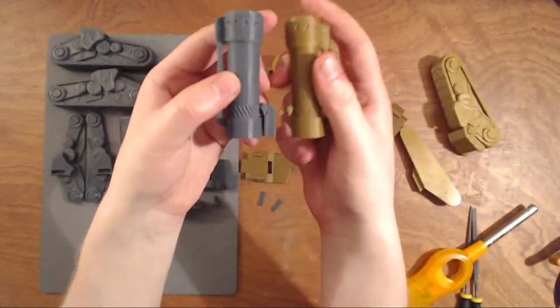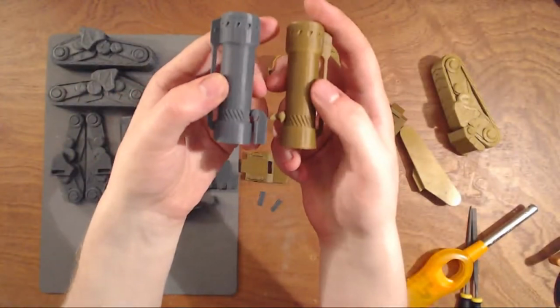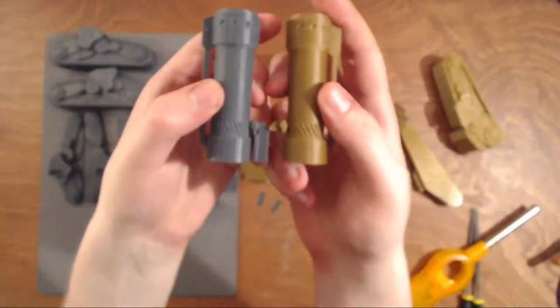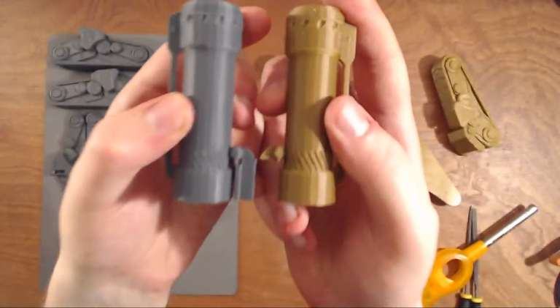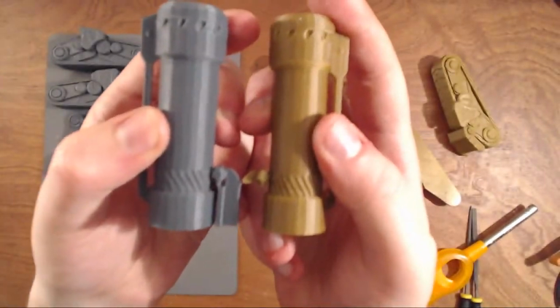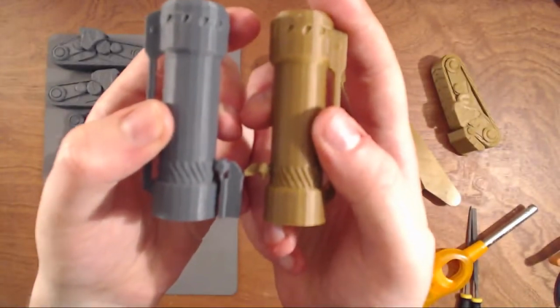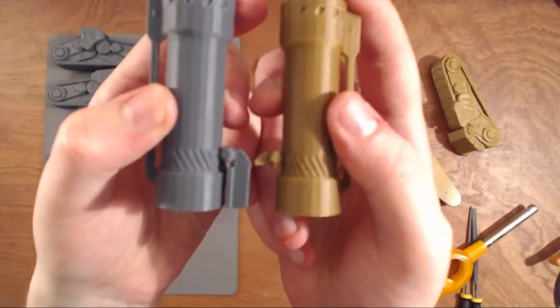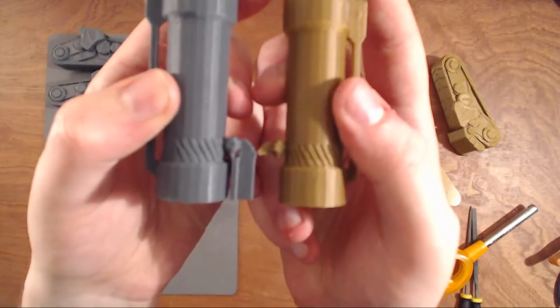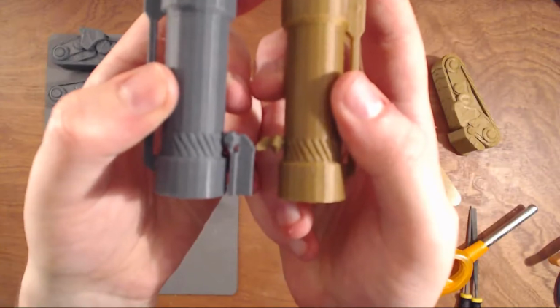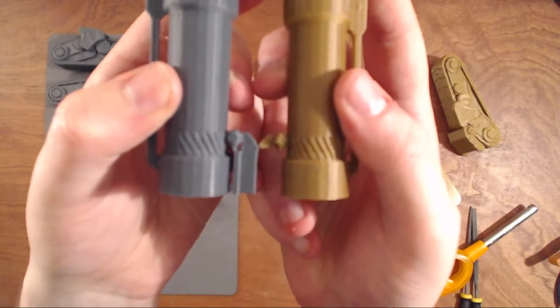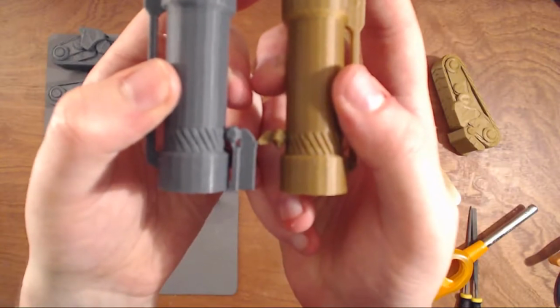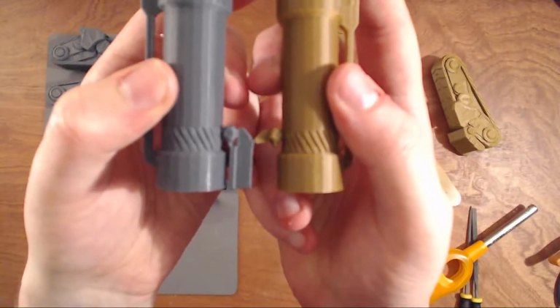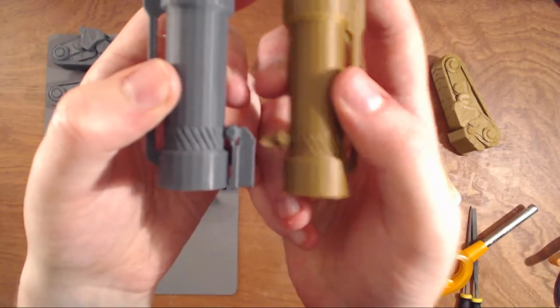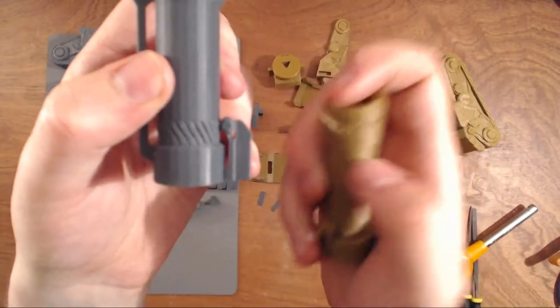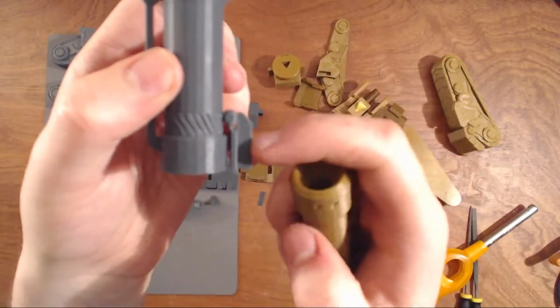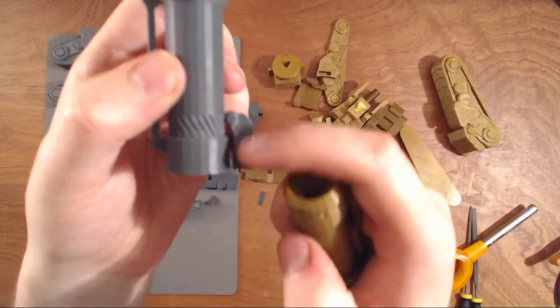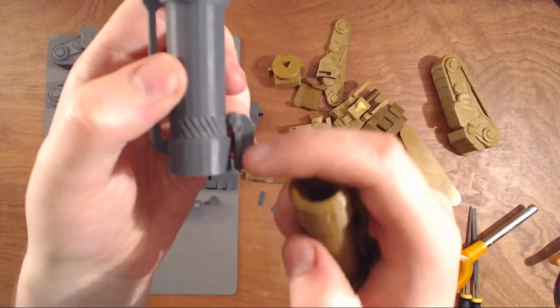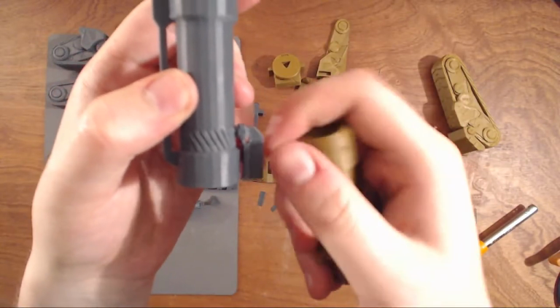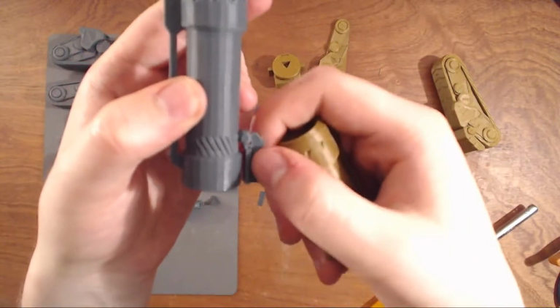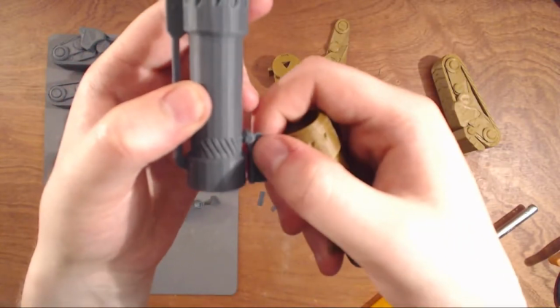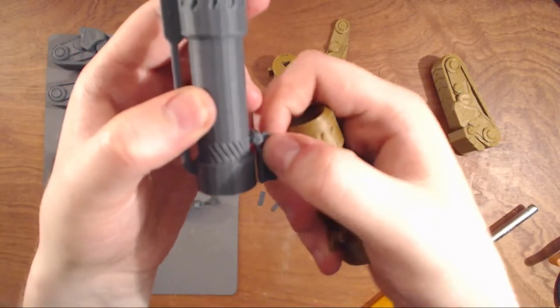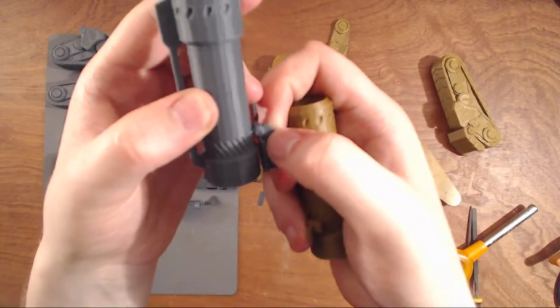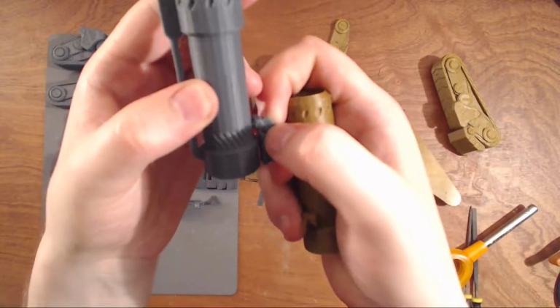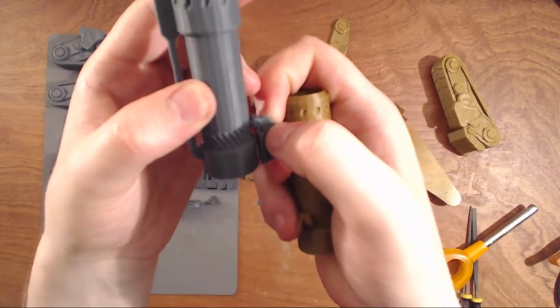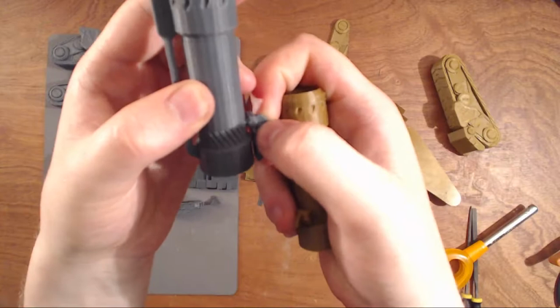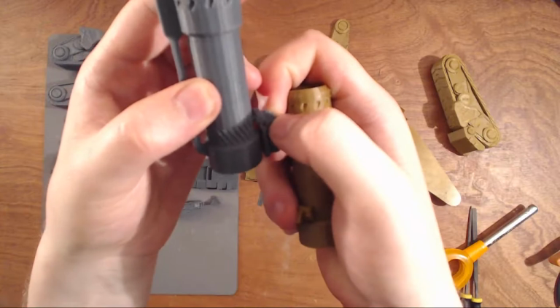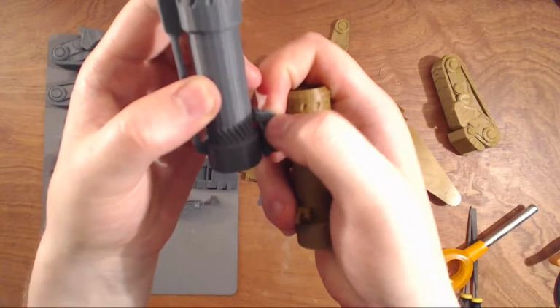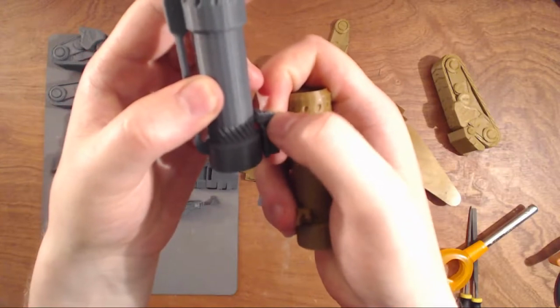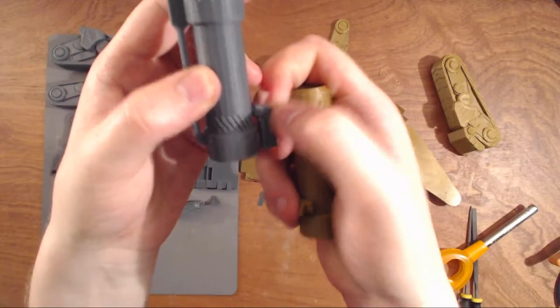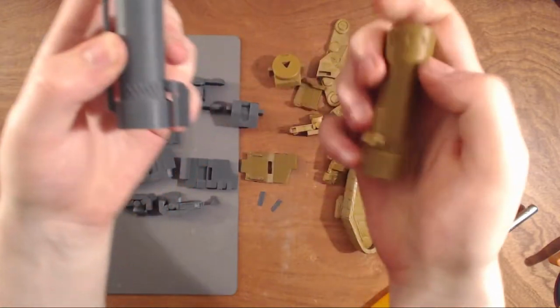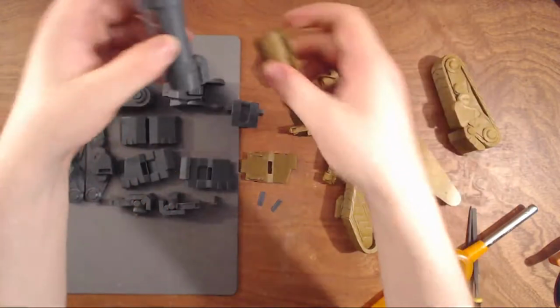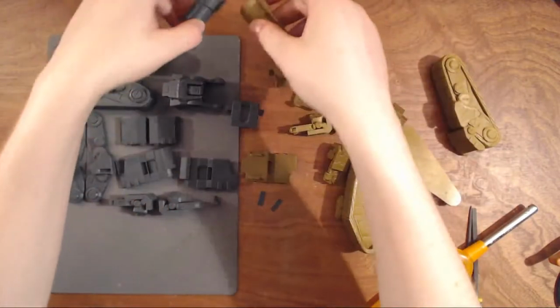Same with the barrel tank — that's only a small support you need to snap away from here. There's a small narrow part where you can do that.